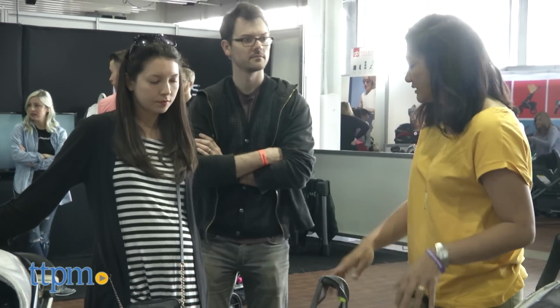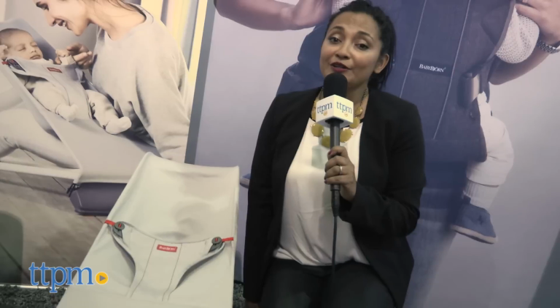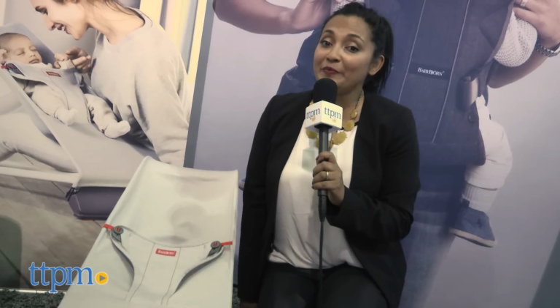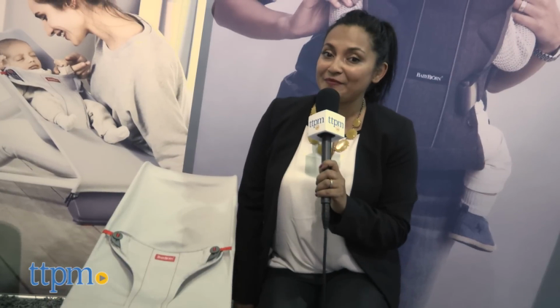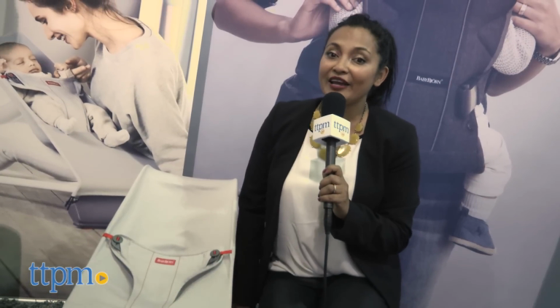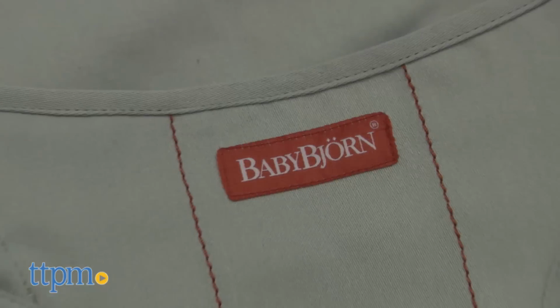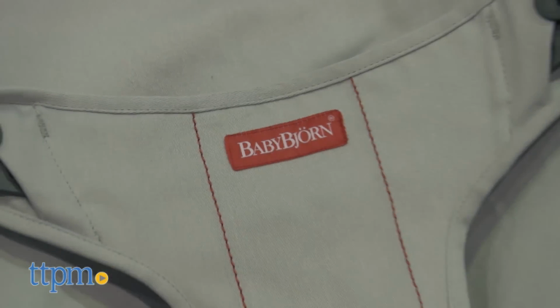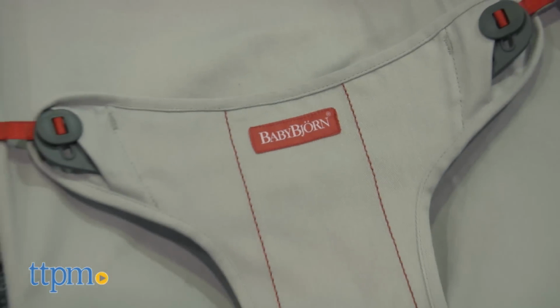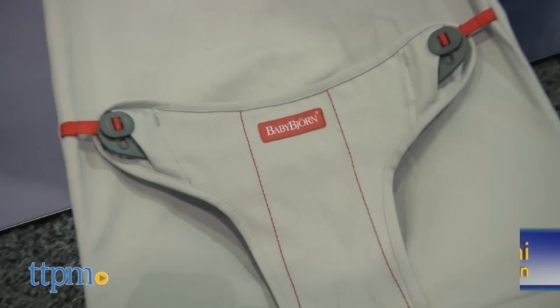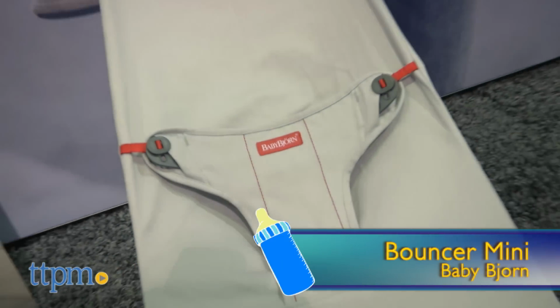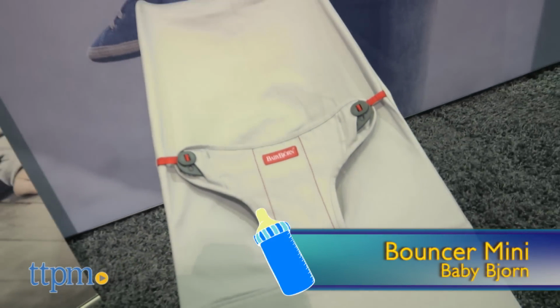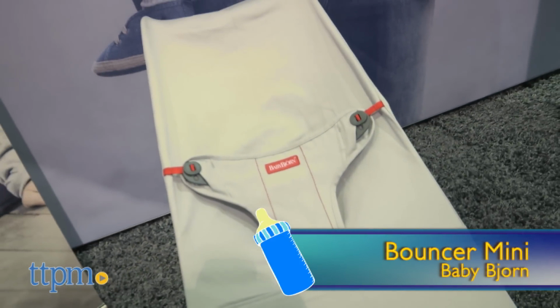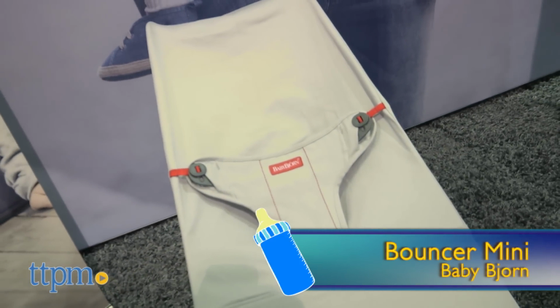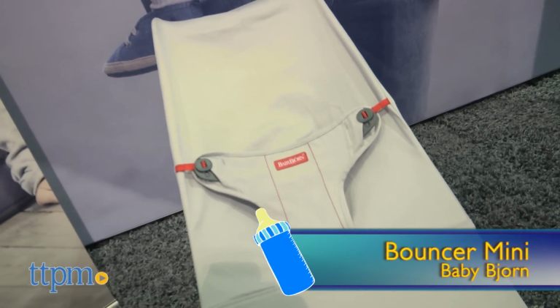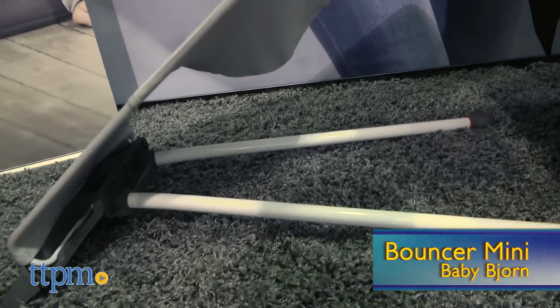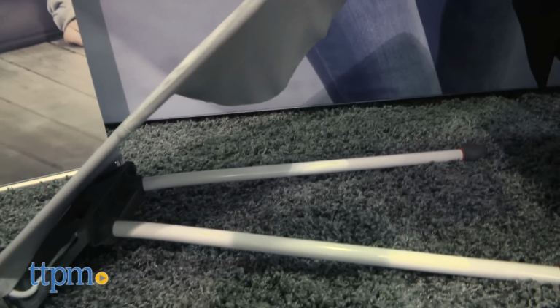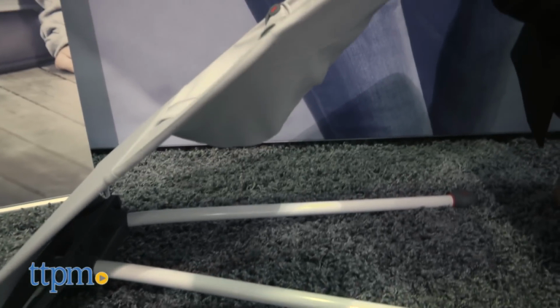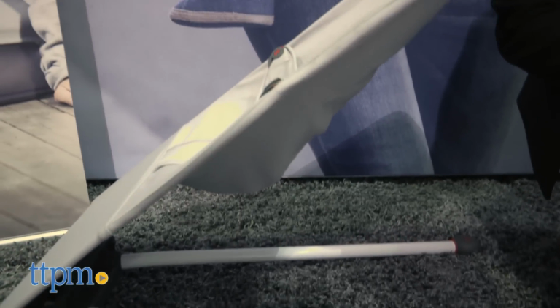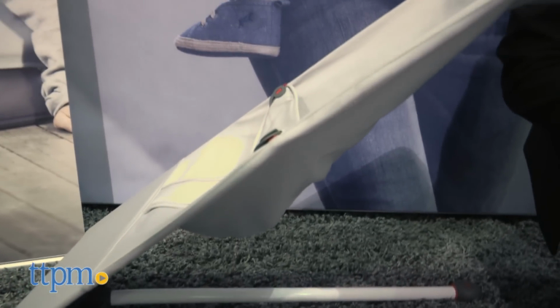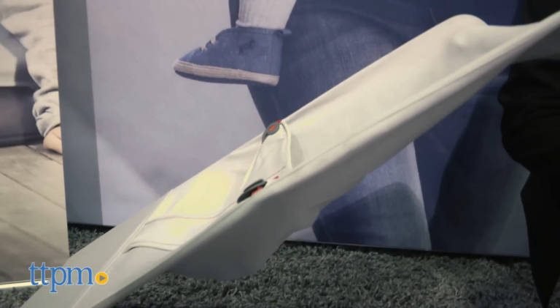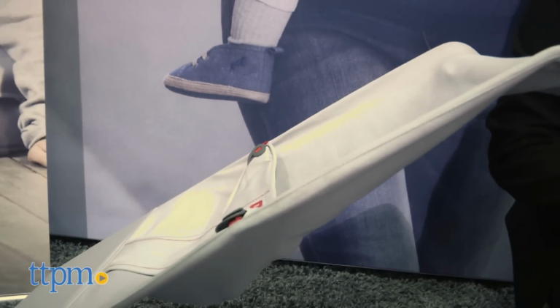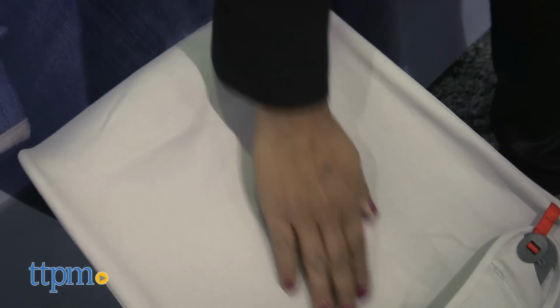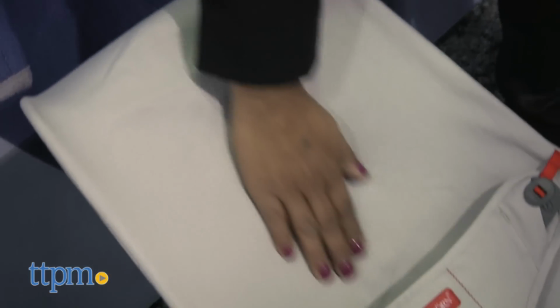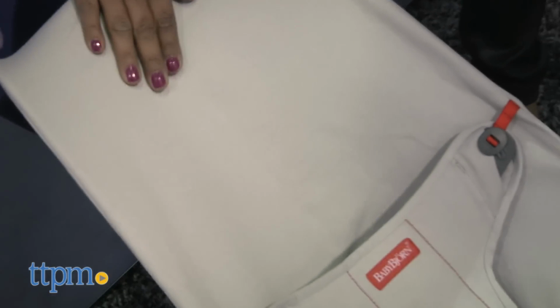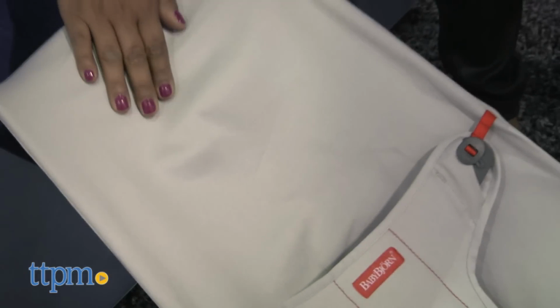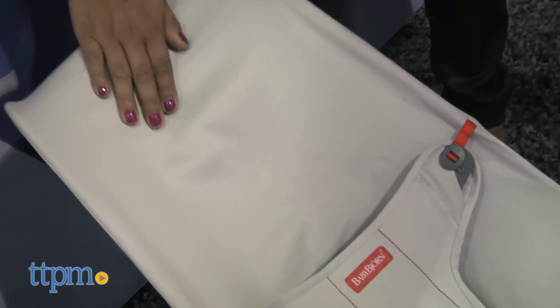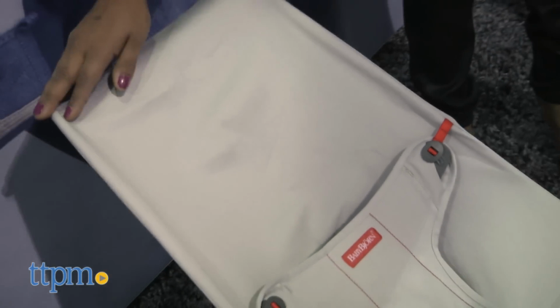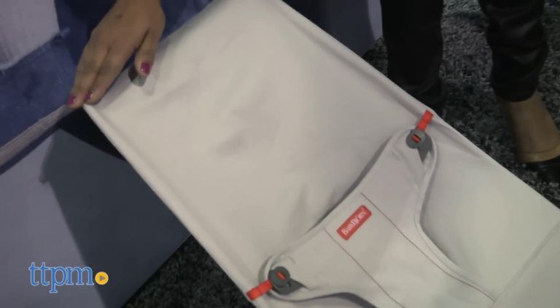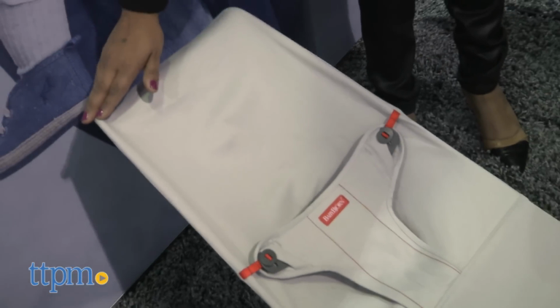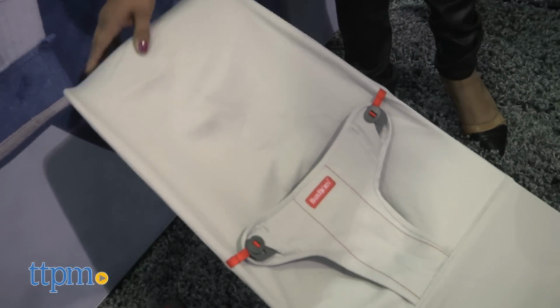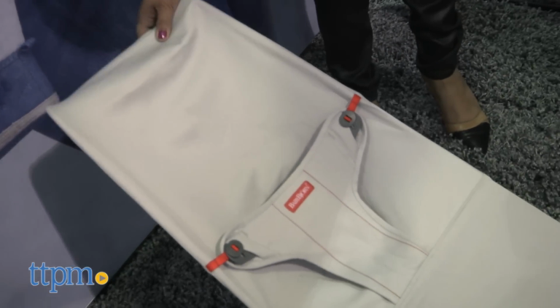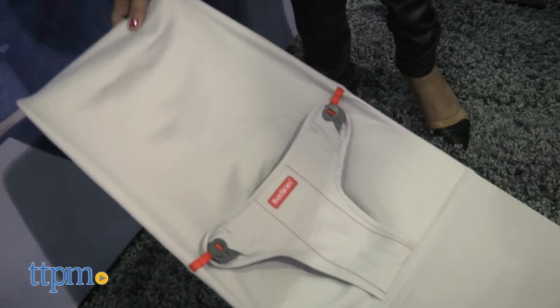For your little bouncy babe, we have the Baby Bjorn Bouncer Mini. This is the classic Baby Bjorn Bouncer that we've all come to love, with some new trend-worthy designs. It has a sleek new look and great color combinations for today's parent.